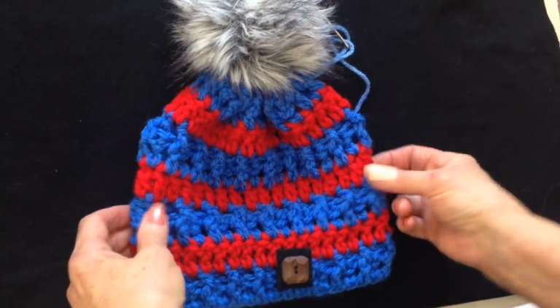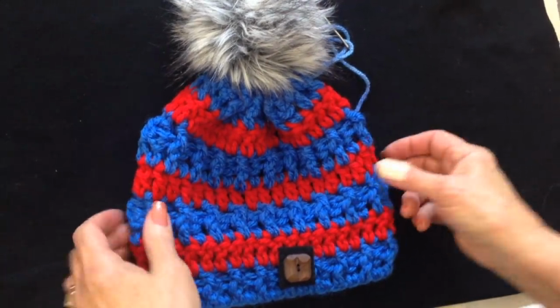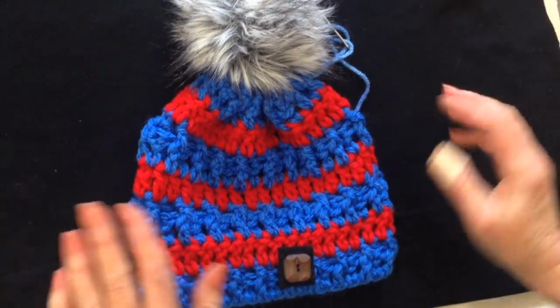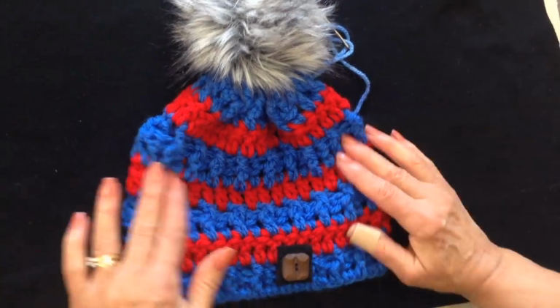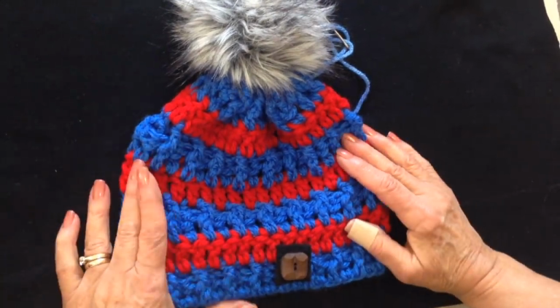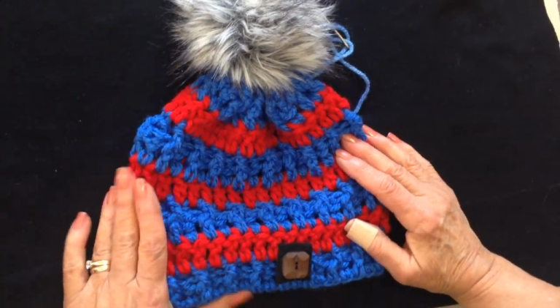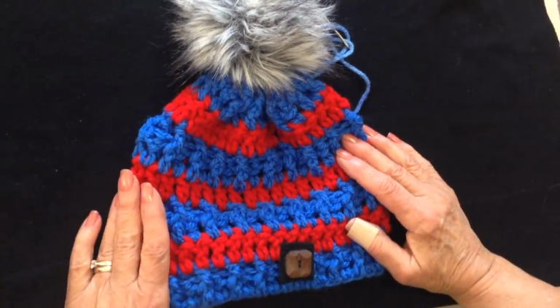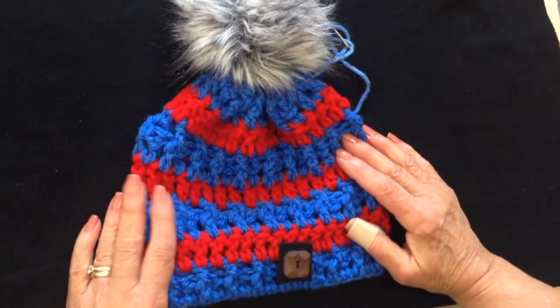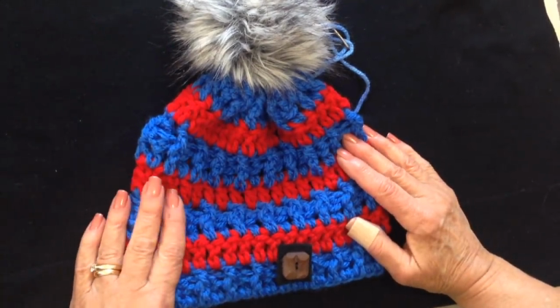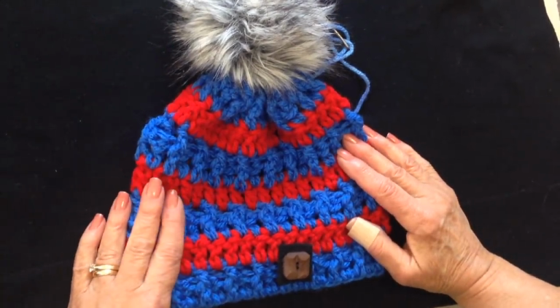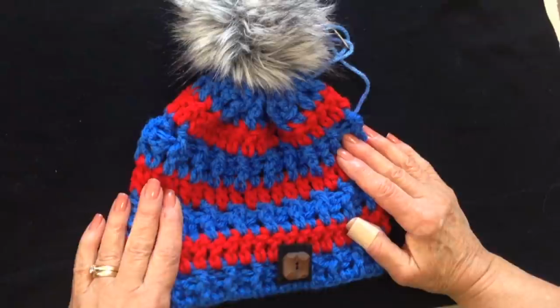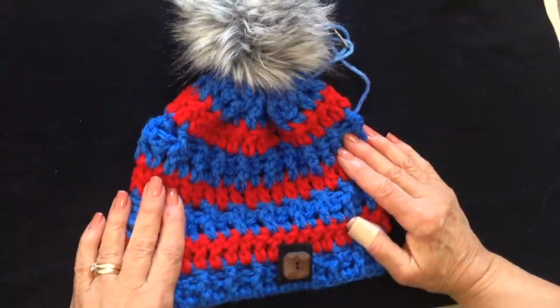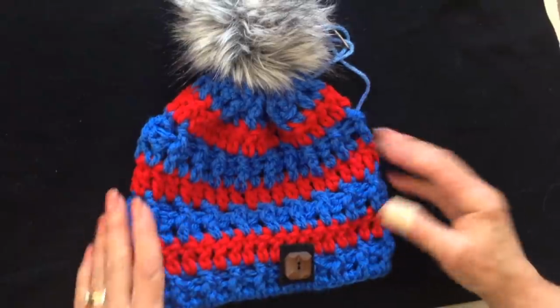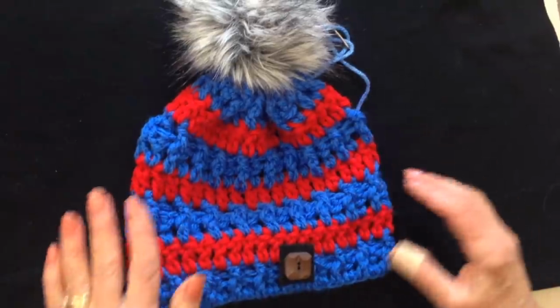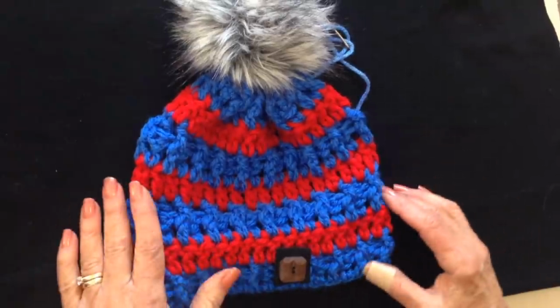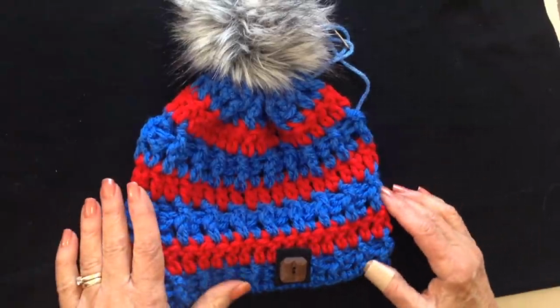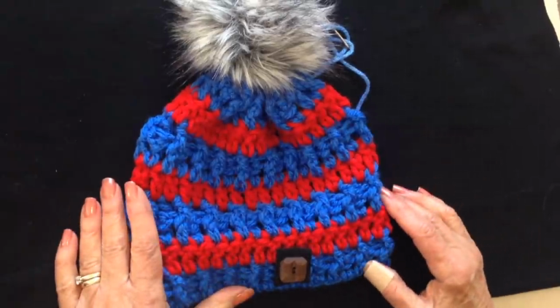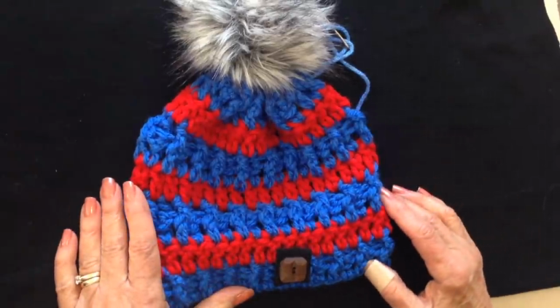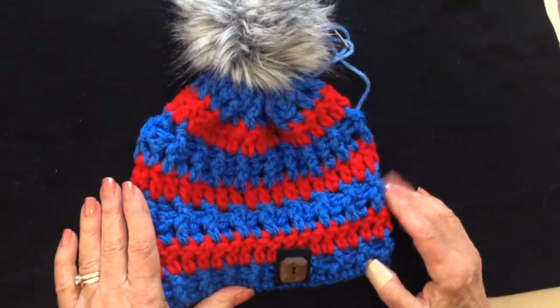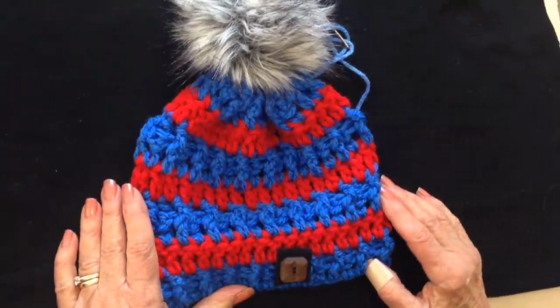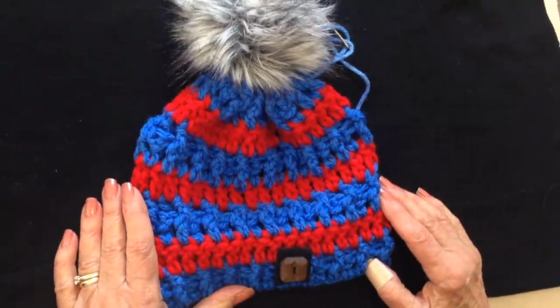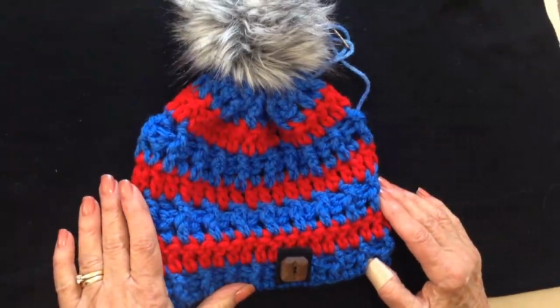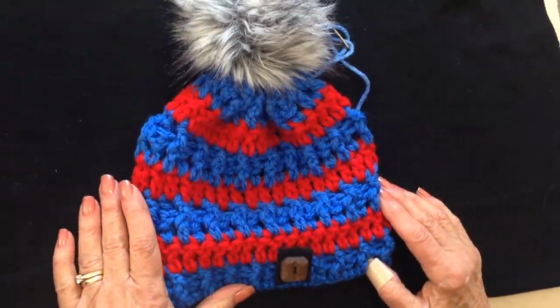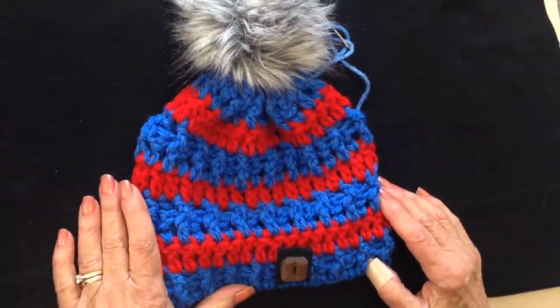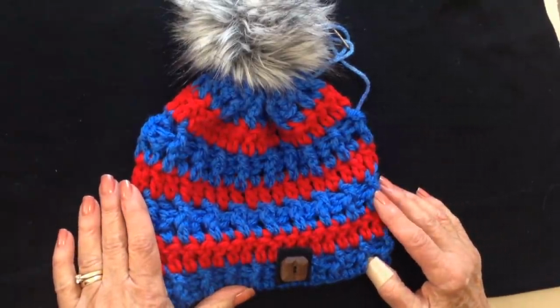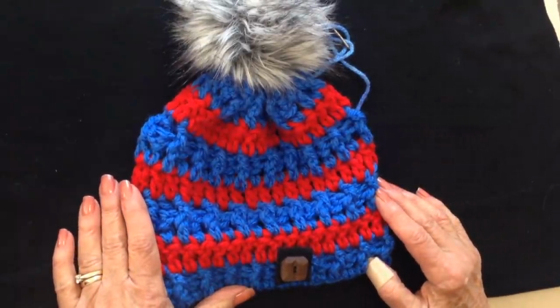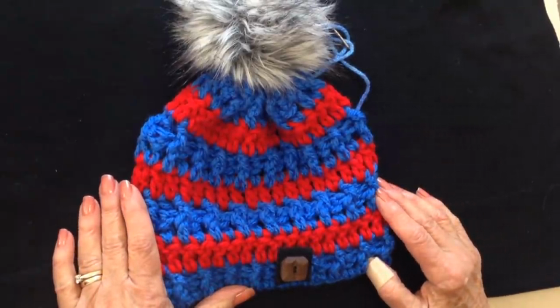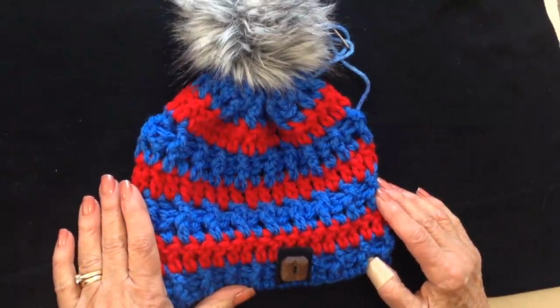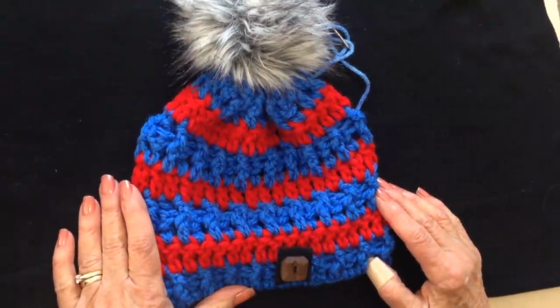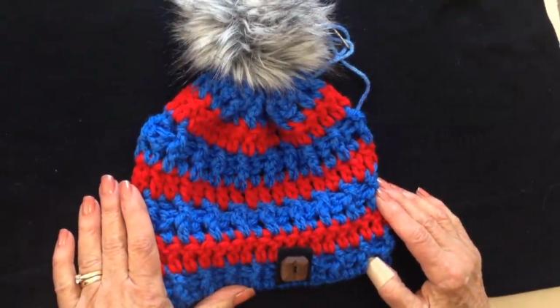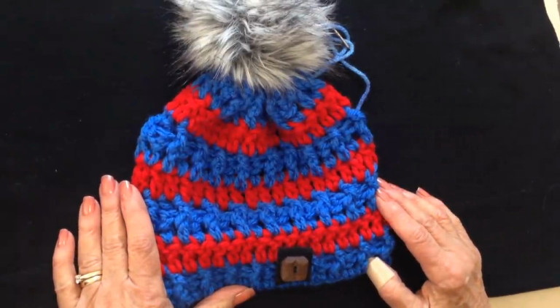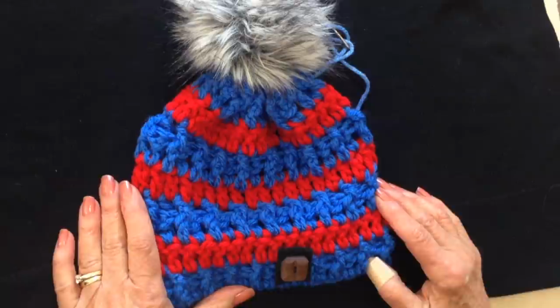And there you go — that's a very easy hat and cowl set that you can make. I hope you enjoyed this video, thanks for watching. Bye for now.